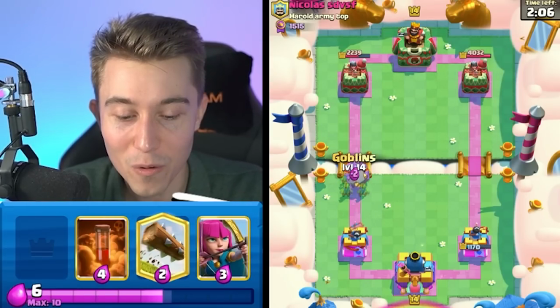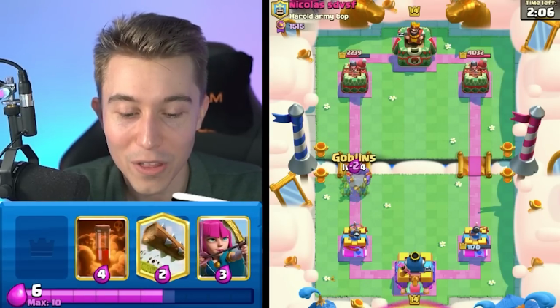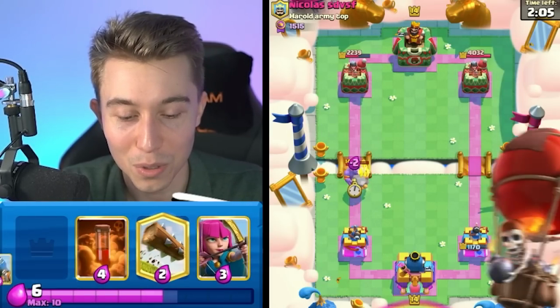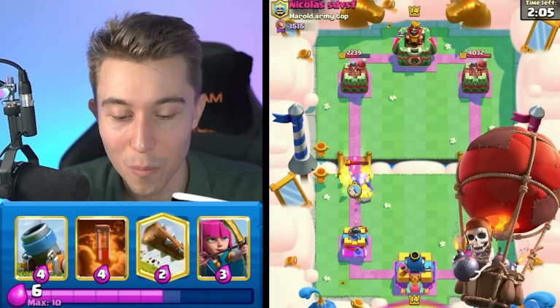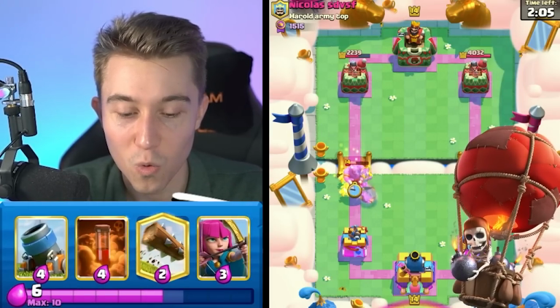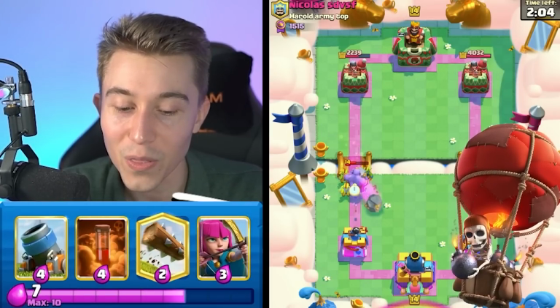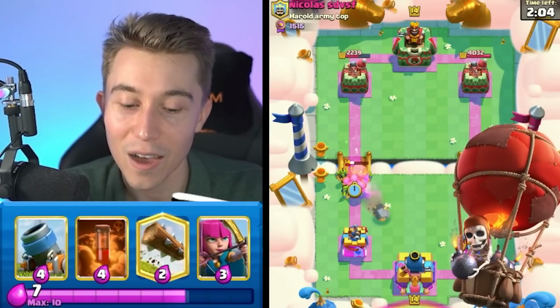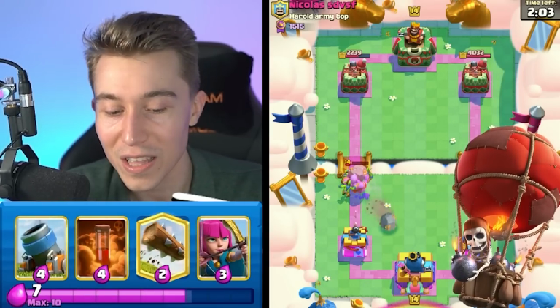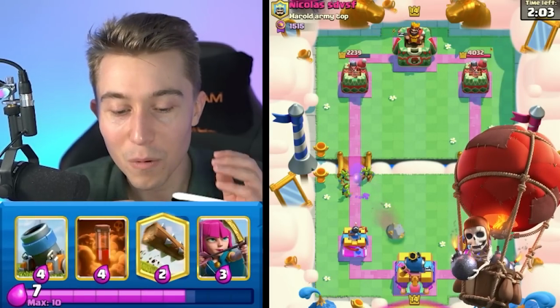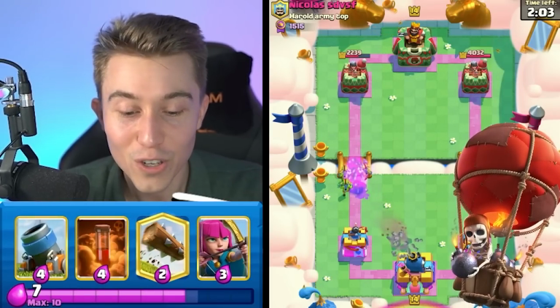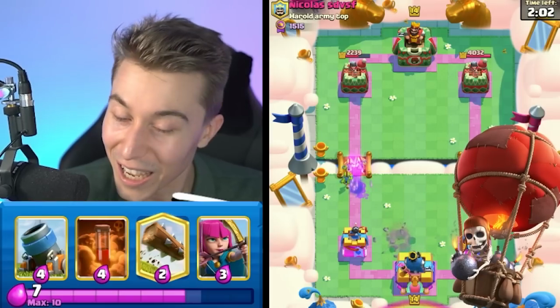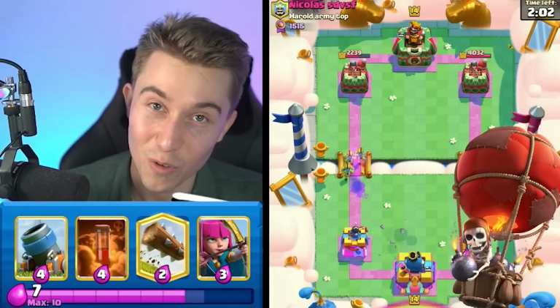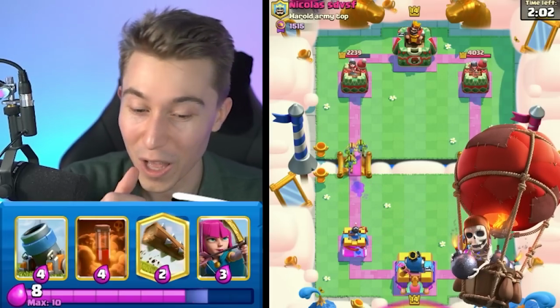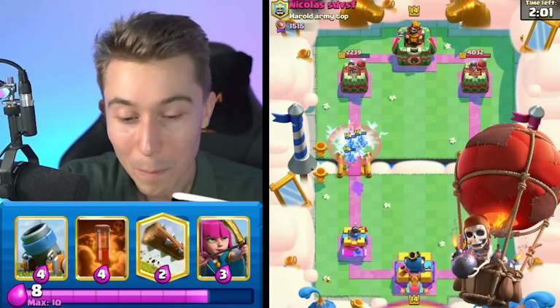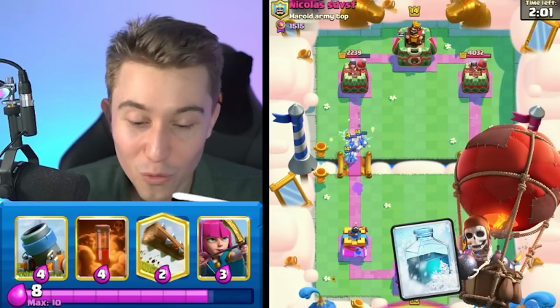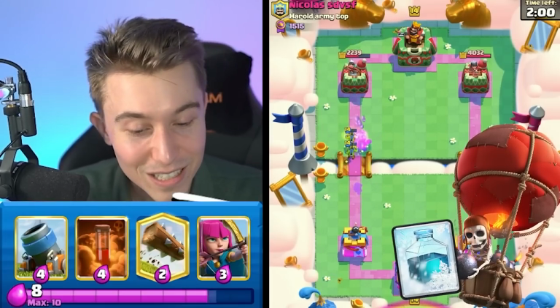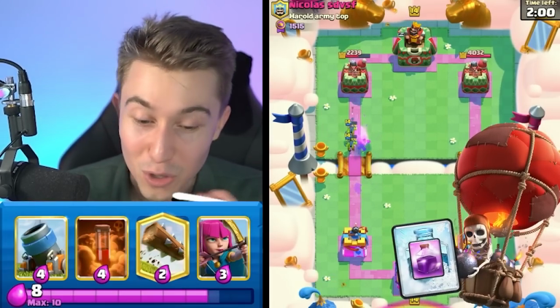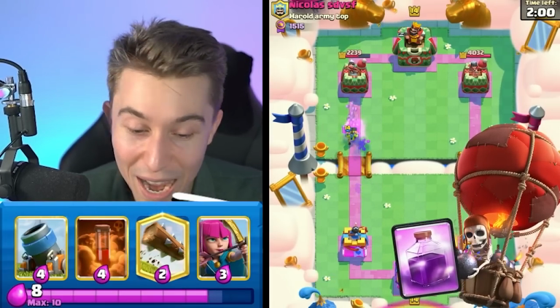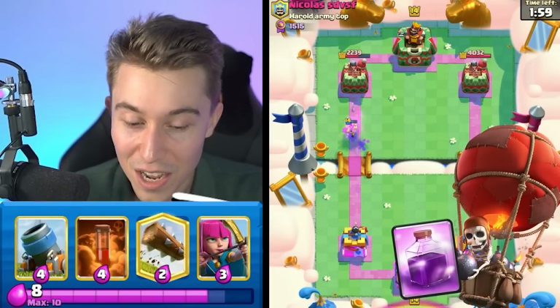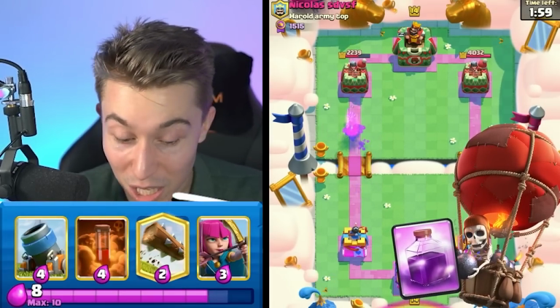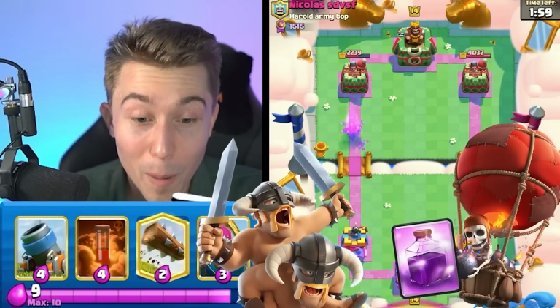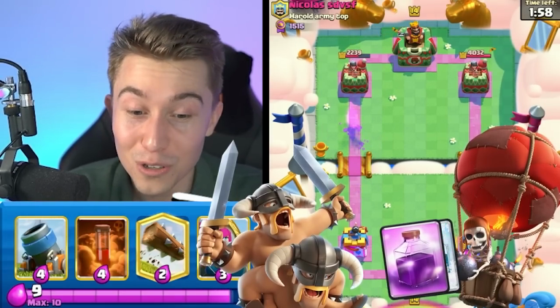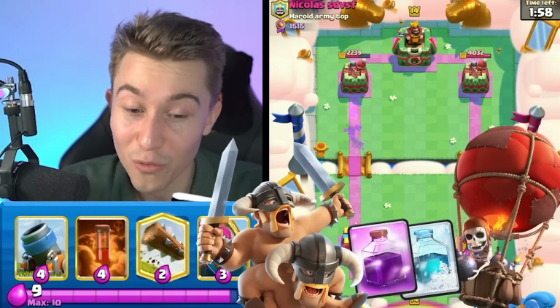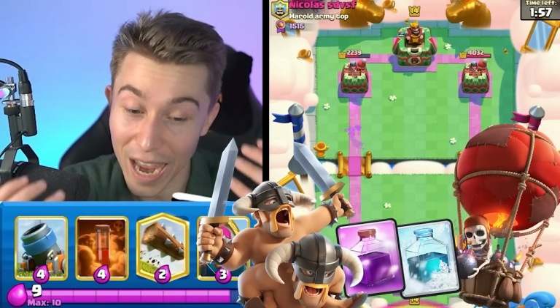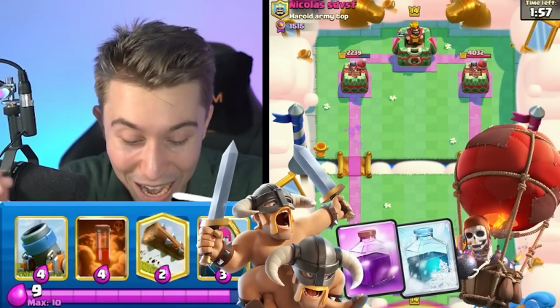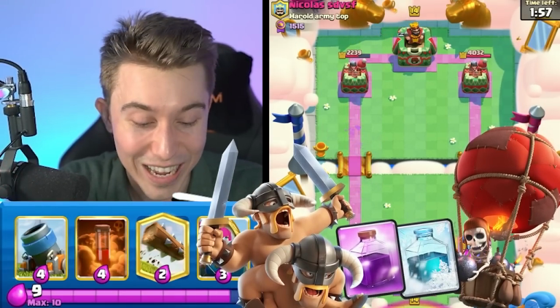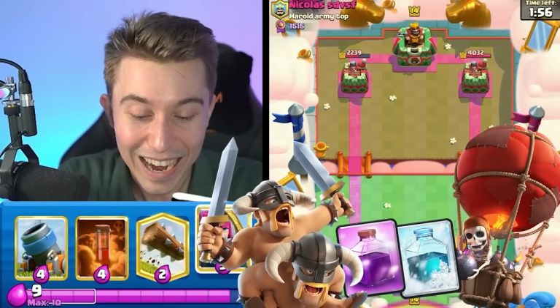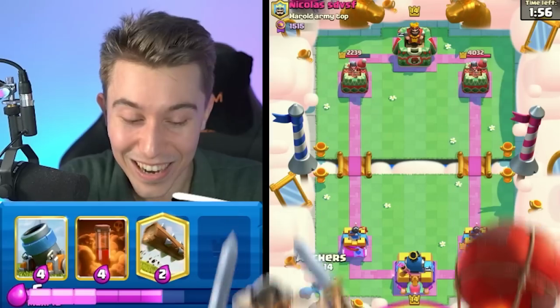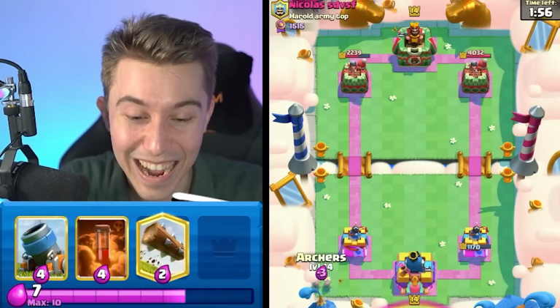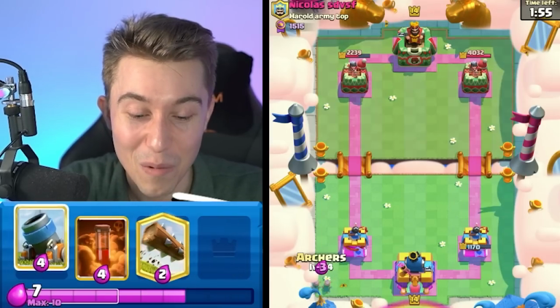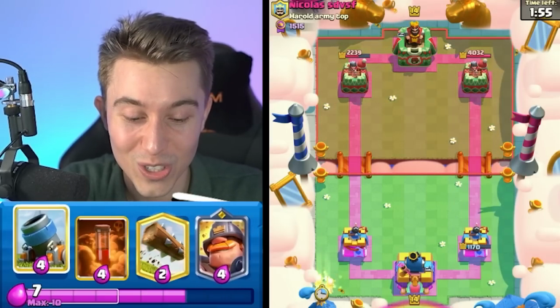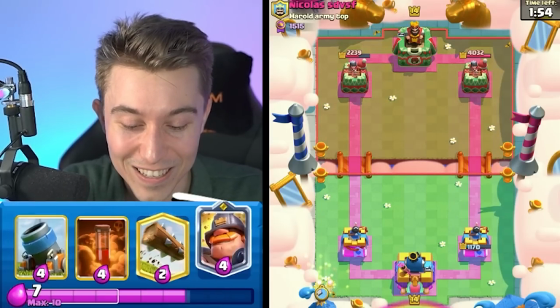Everyone randomly has a Balloon no matter what deck they have. It's like the most efficient win condition for them — Balloon Freeze, Balloon Rage, the E-Barbs Balloon with Freeze and Rage. It's crazy how they come up with these strategies.